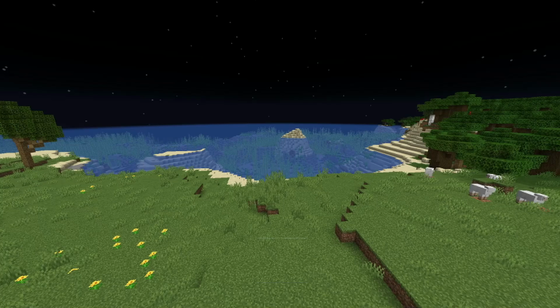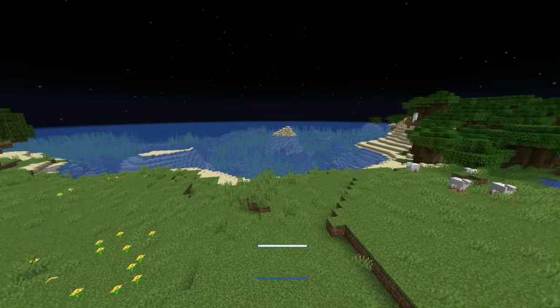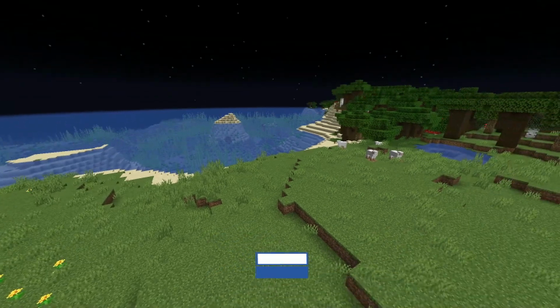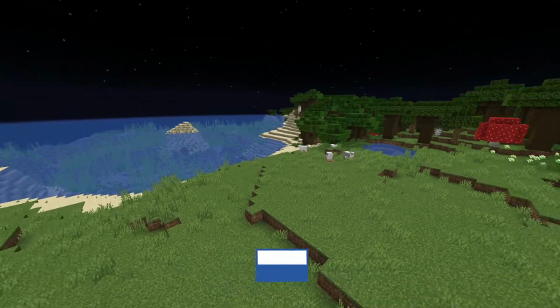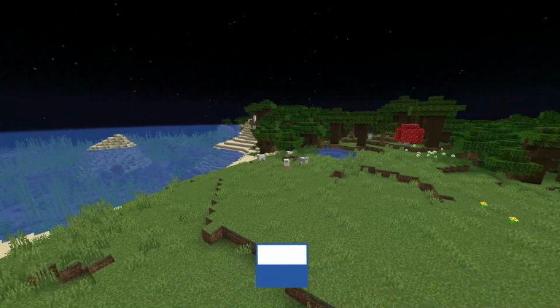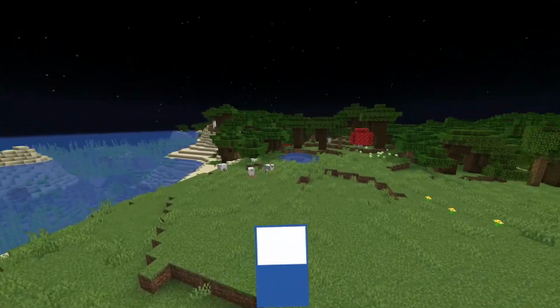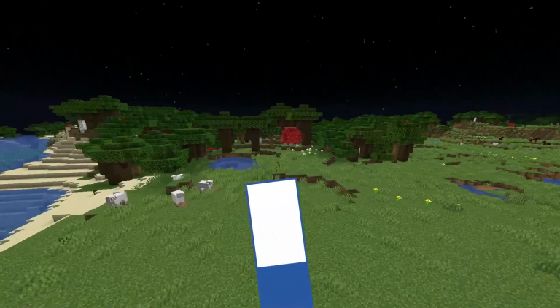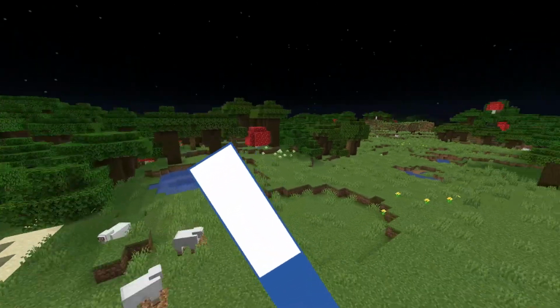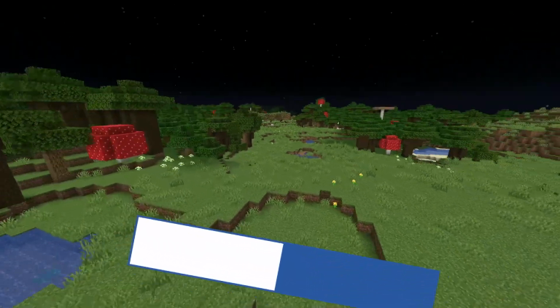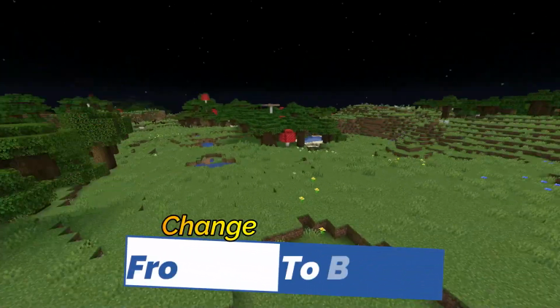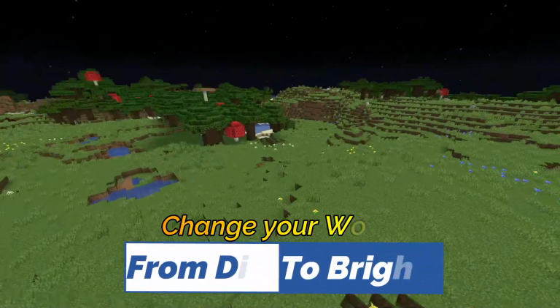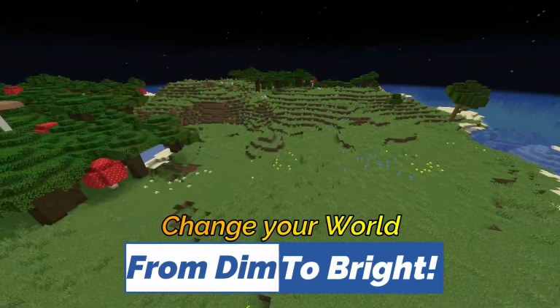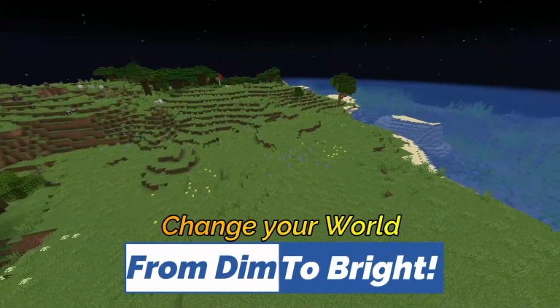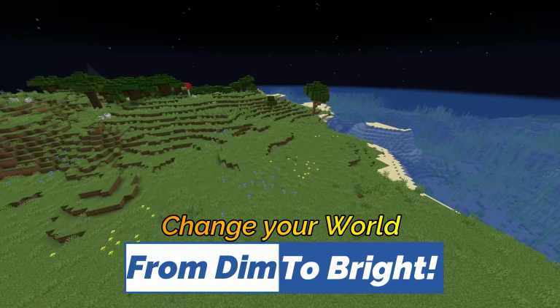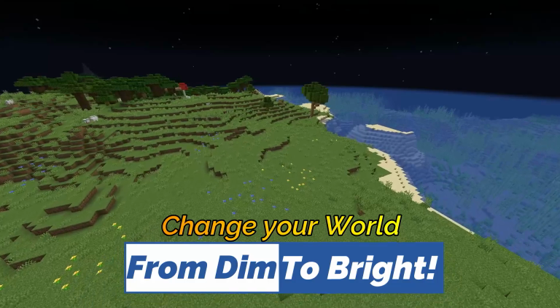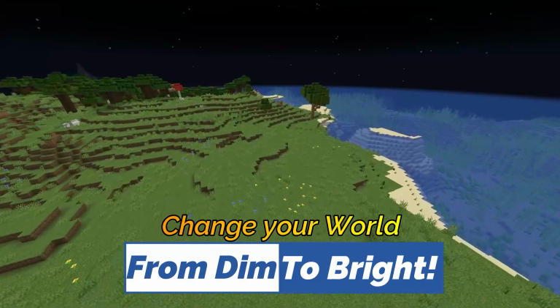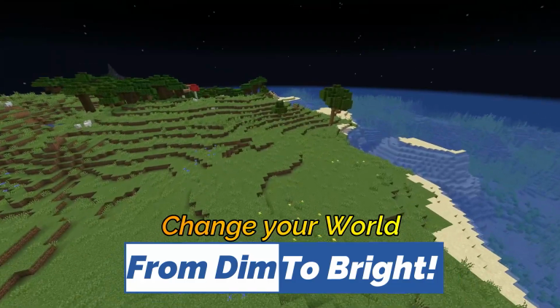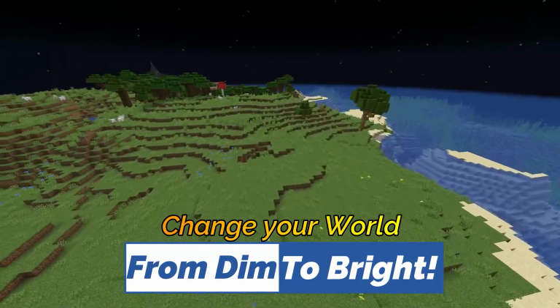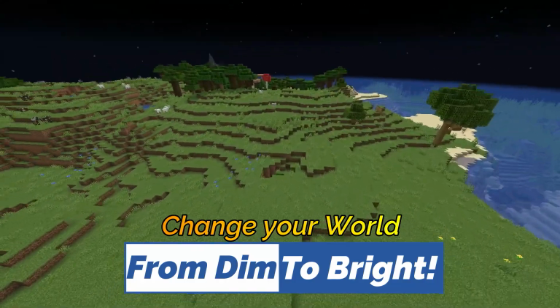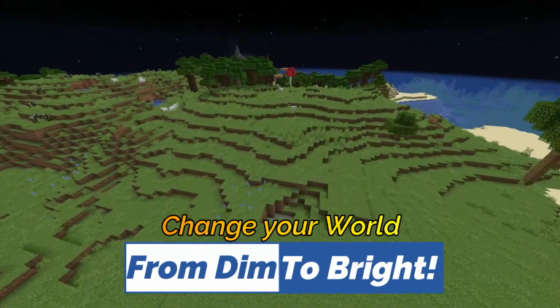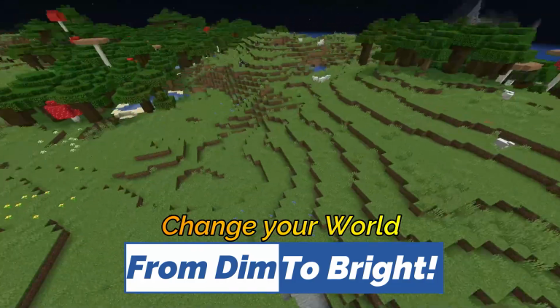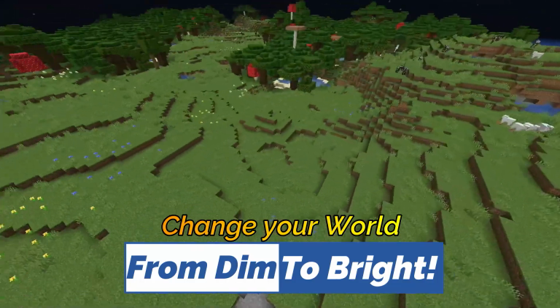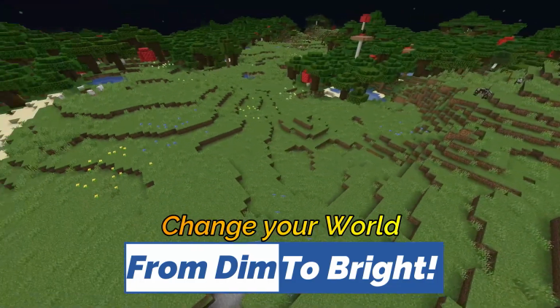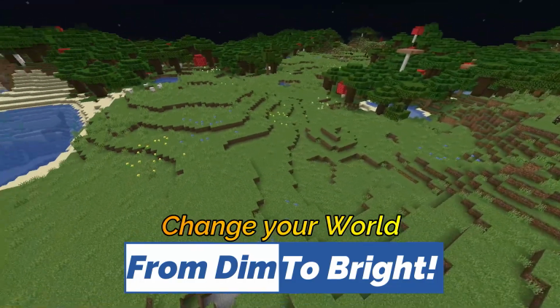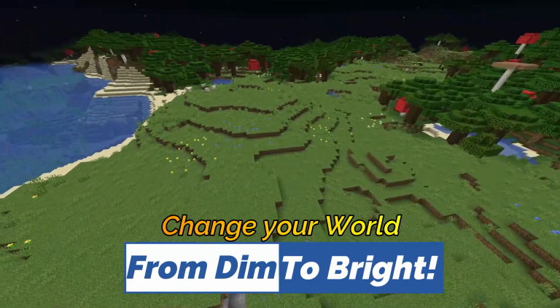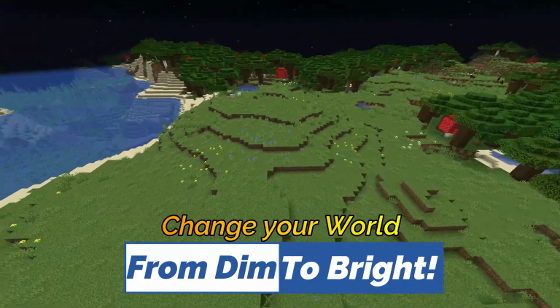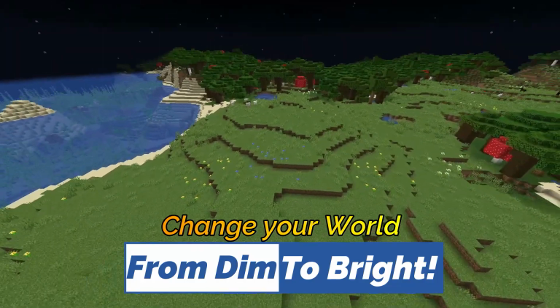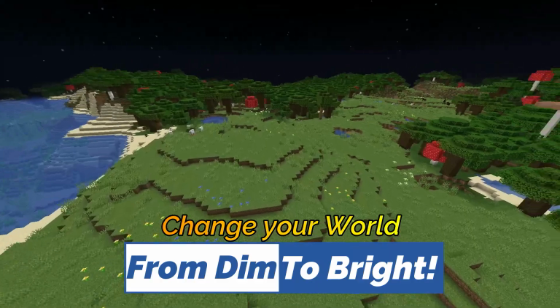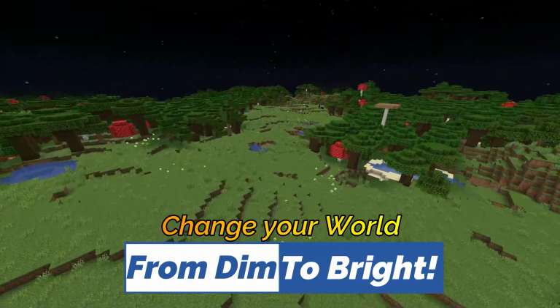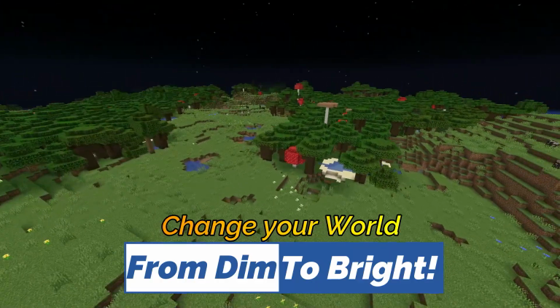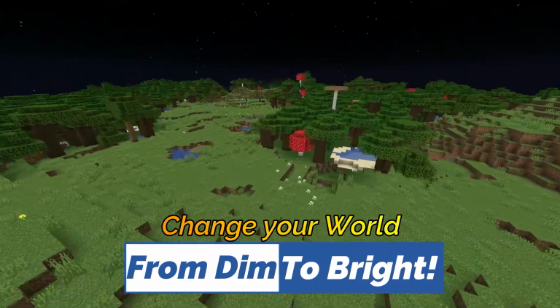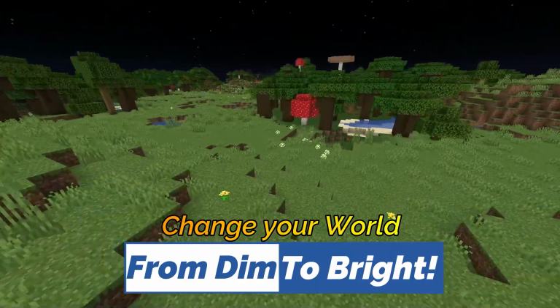Are you sick and tired of things always being dark in Minecraft? You'll notice they're not like this on this world. In fact, it seems like I have a night vision potion on, but I don't. With this one simple trick, you can make your world always look like you have a night vision potion on.